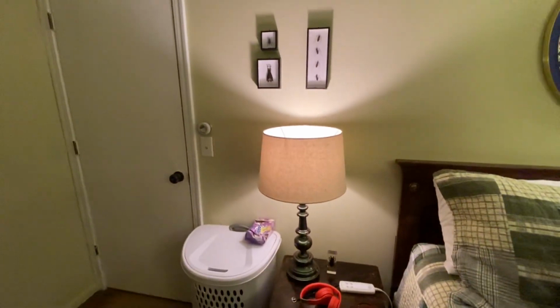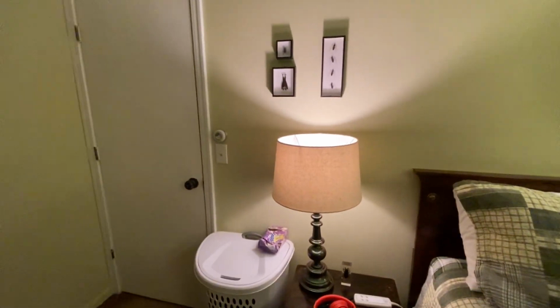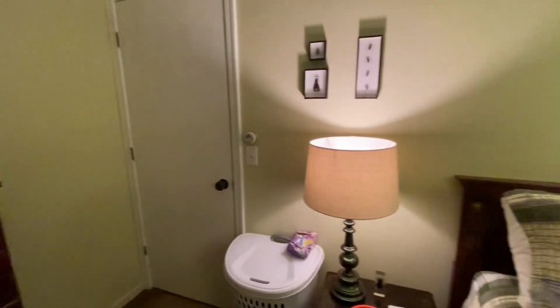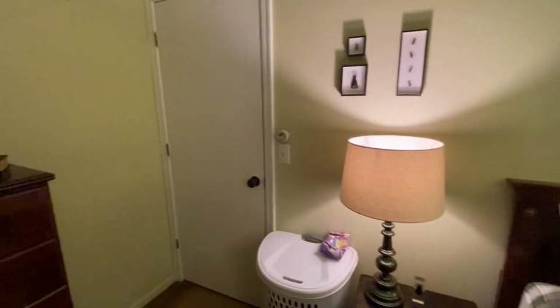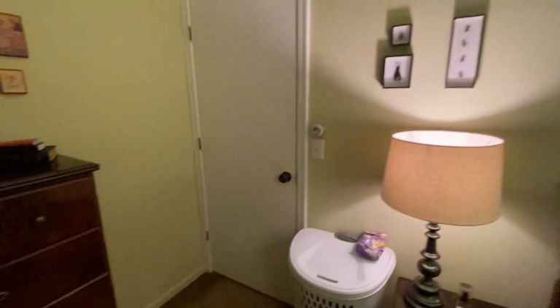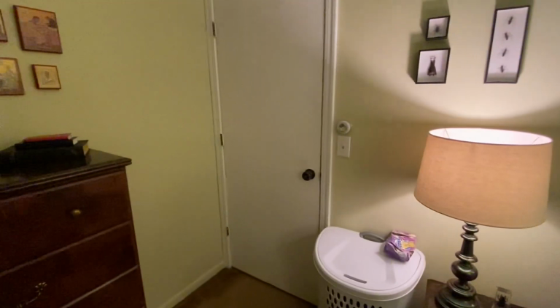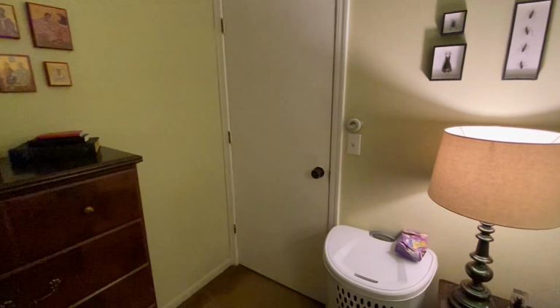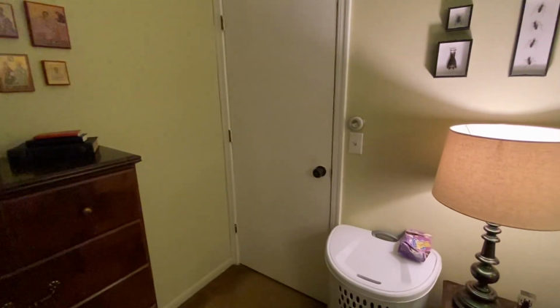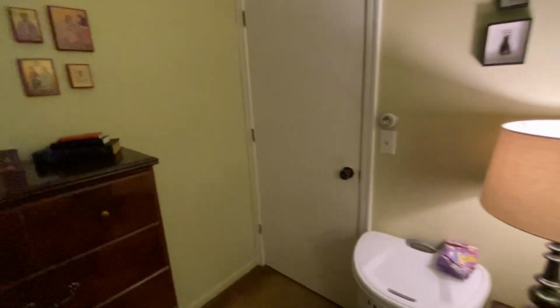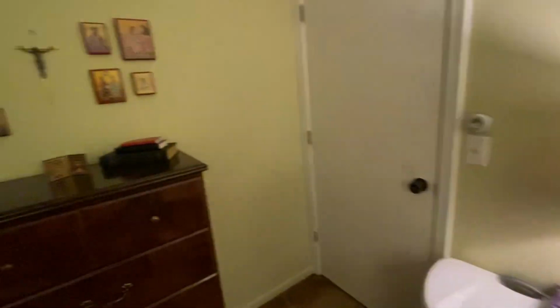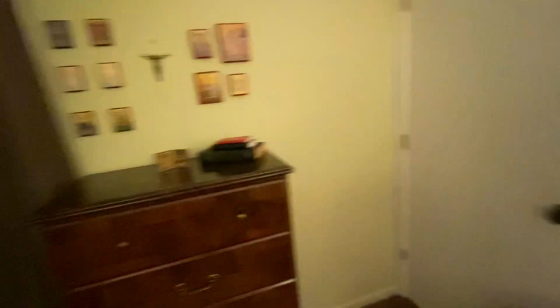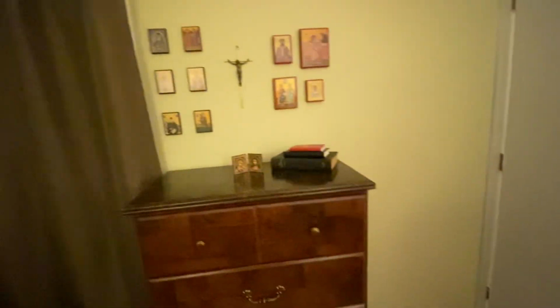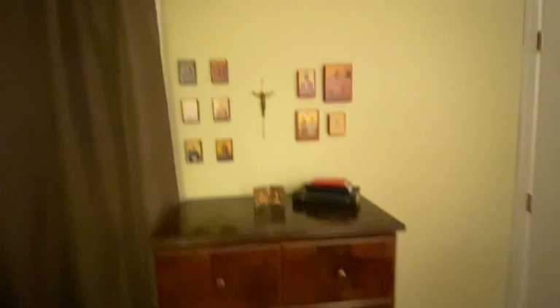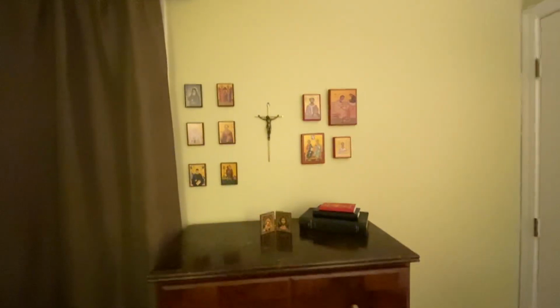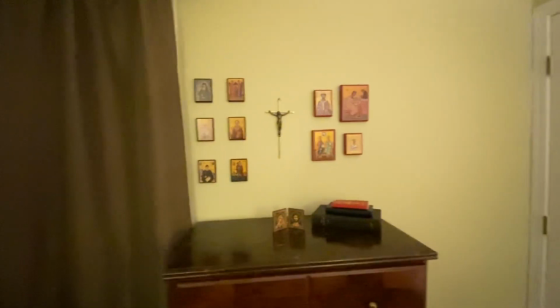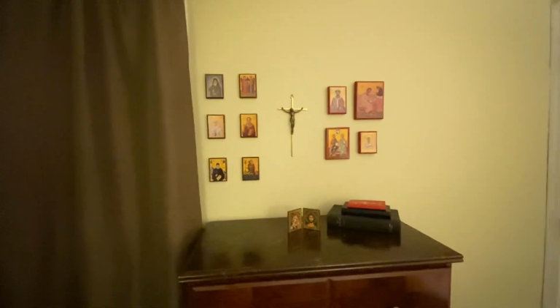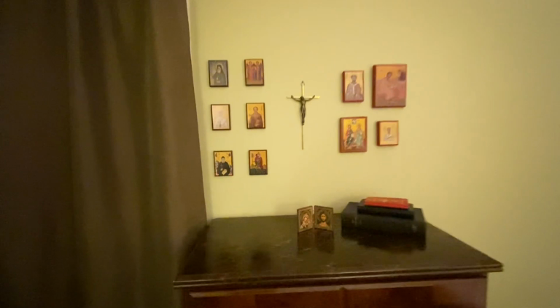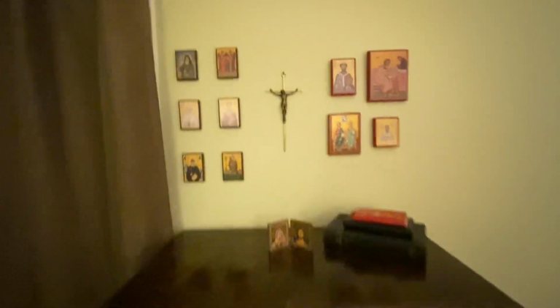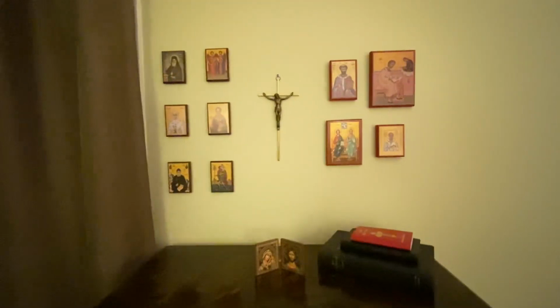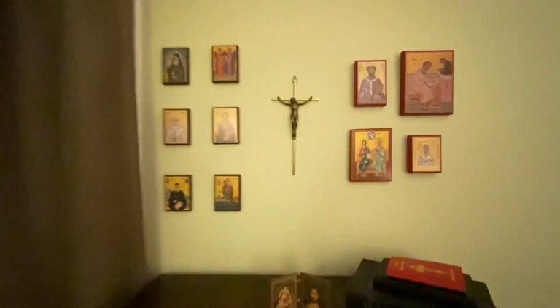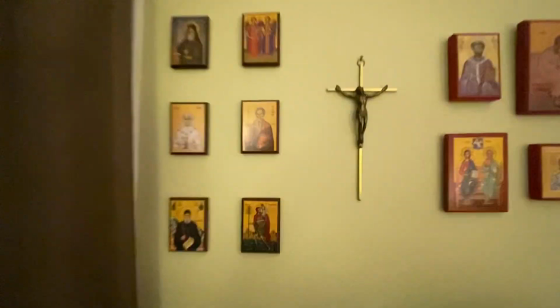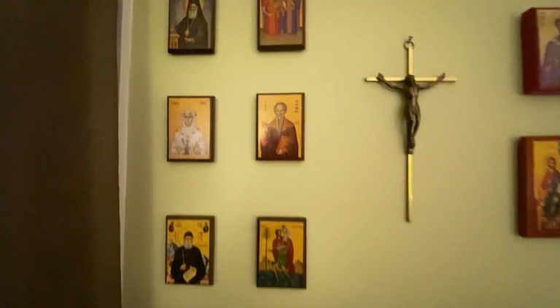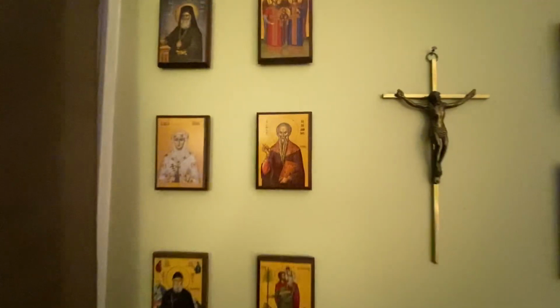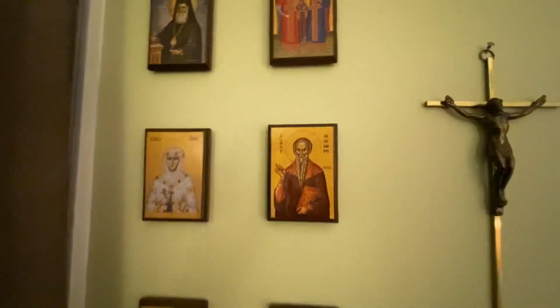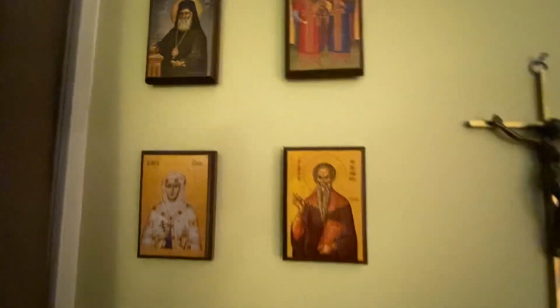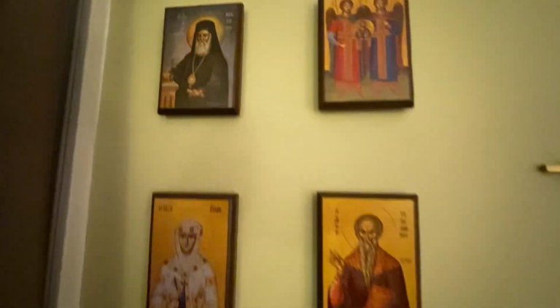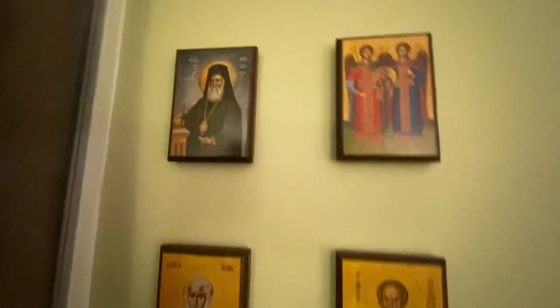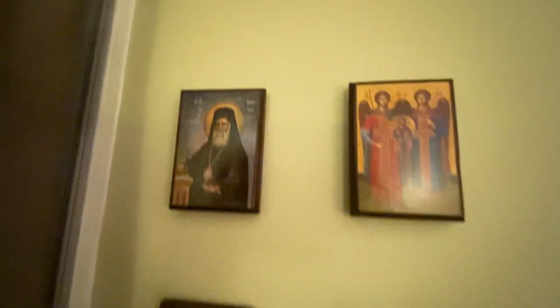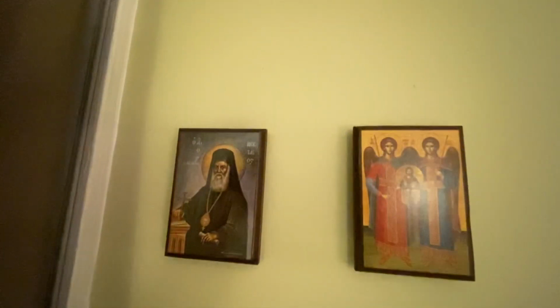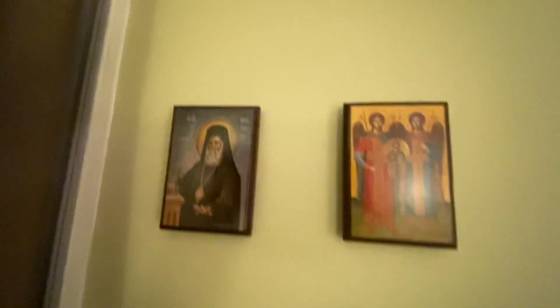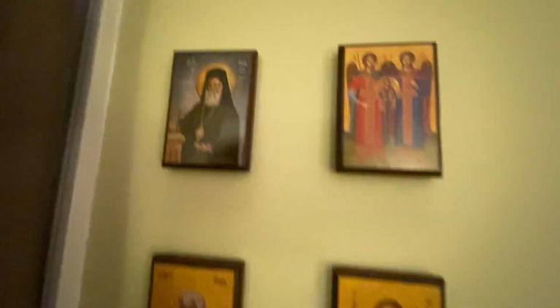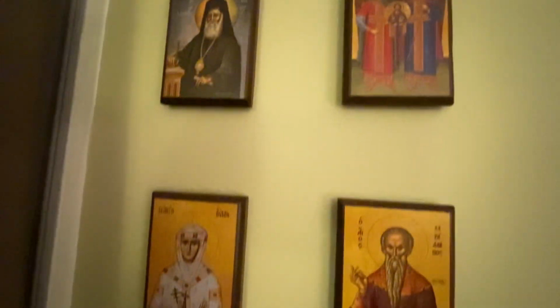So first we walk in. You can see my prayer corner. These are all the various icons I have as of right now.